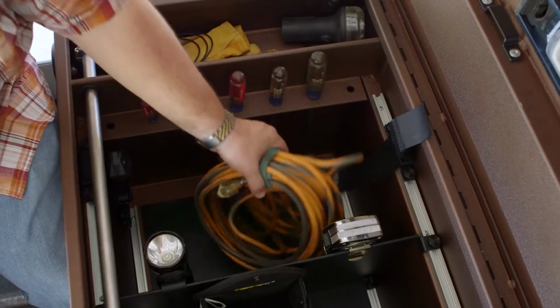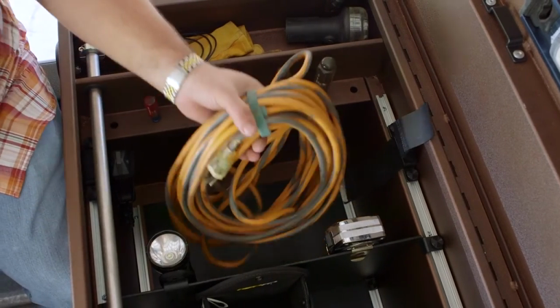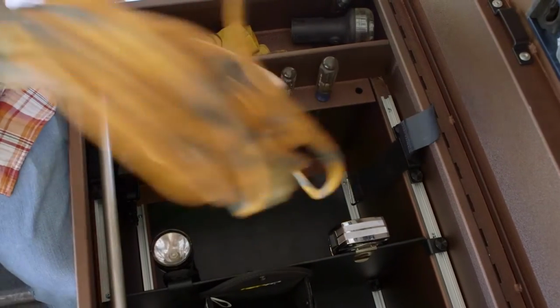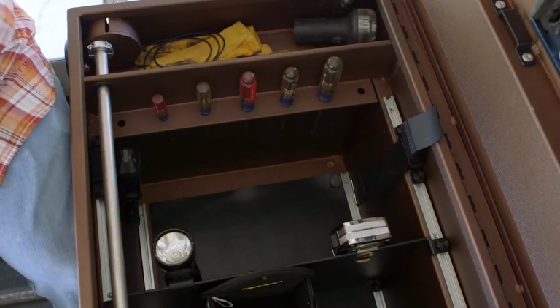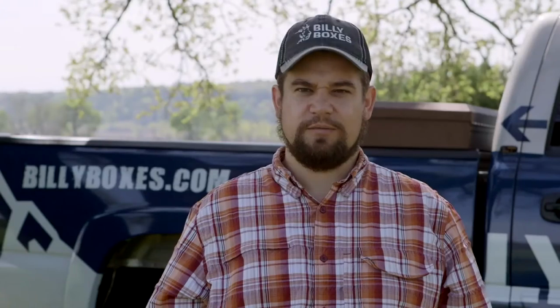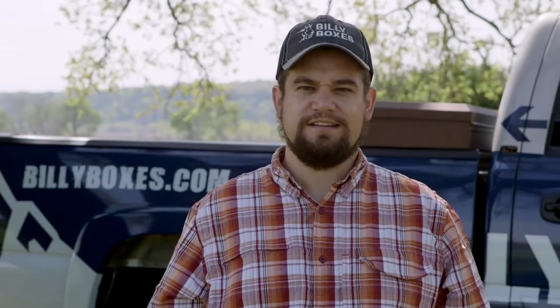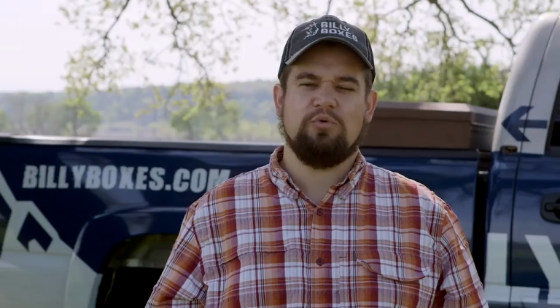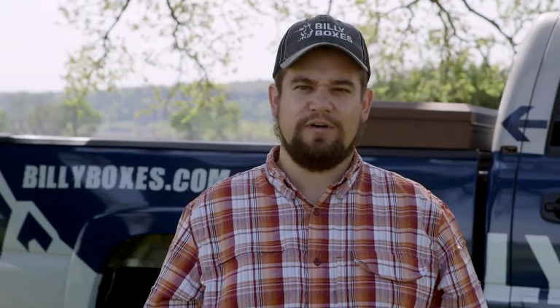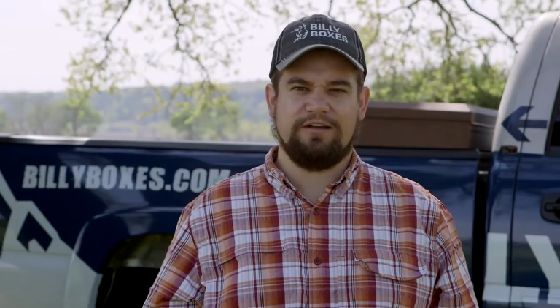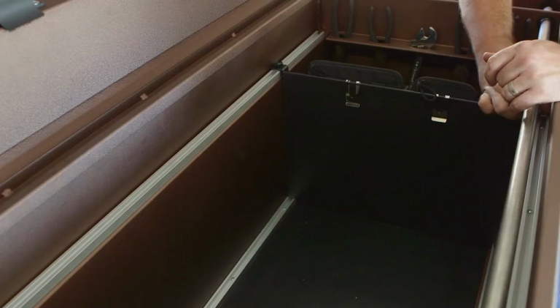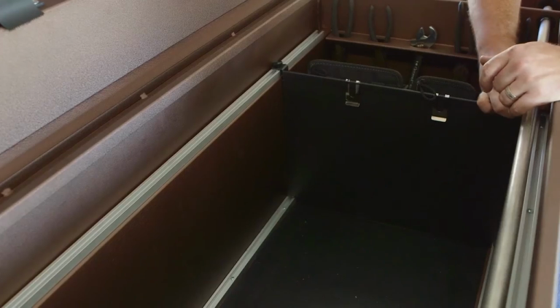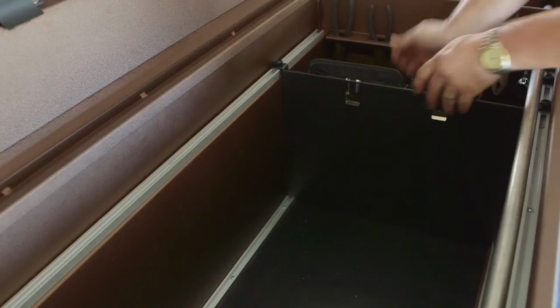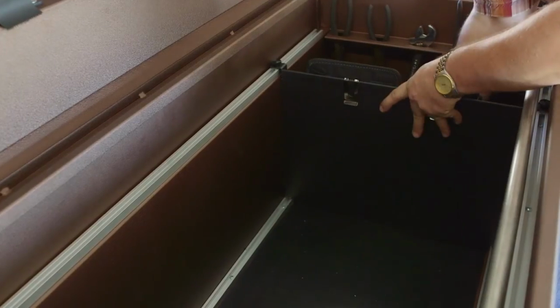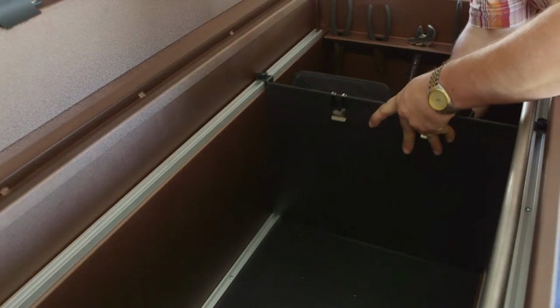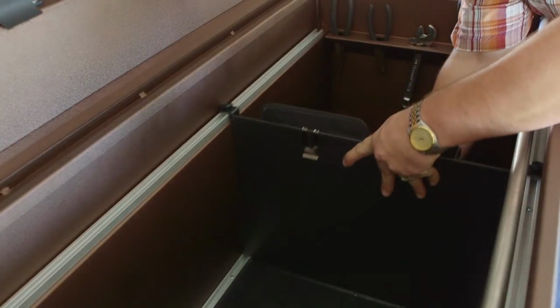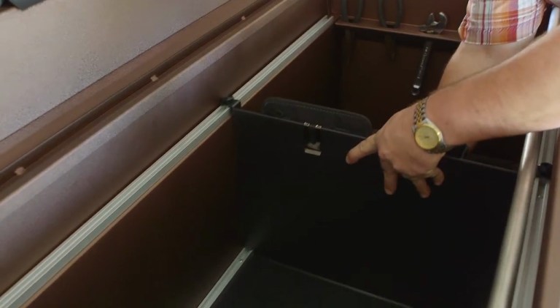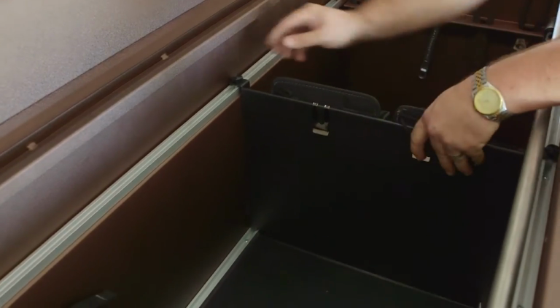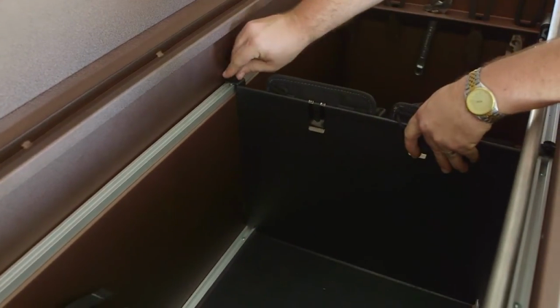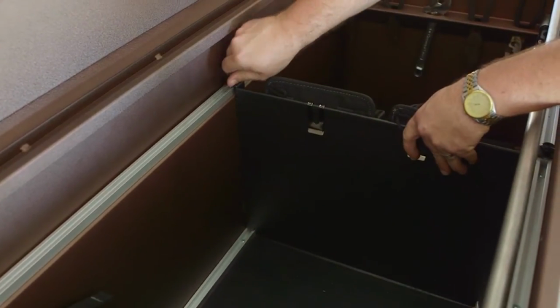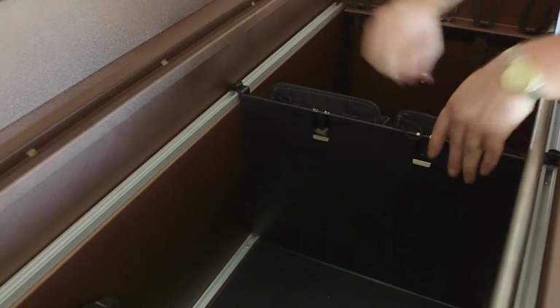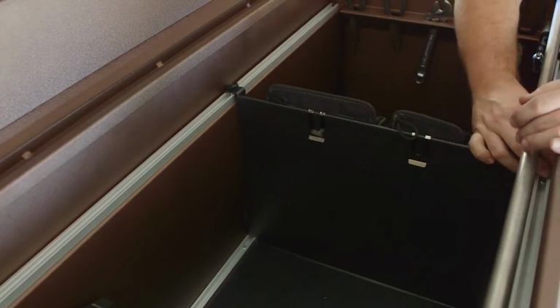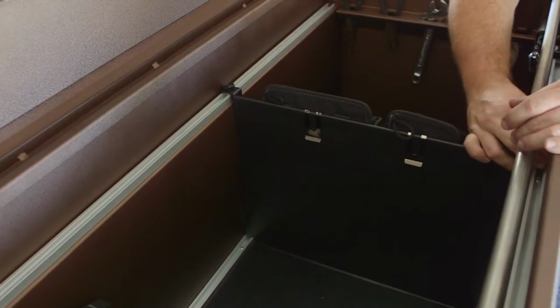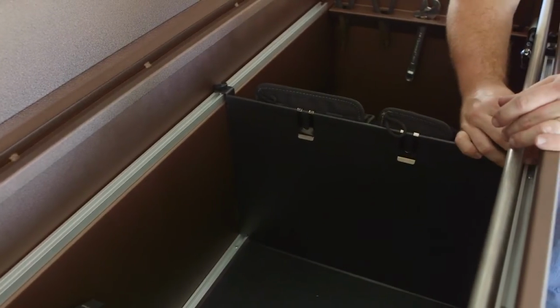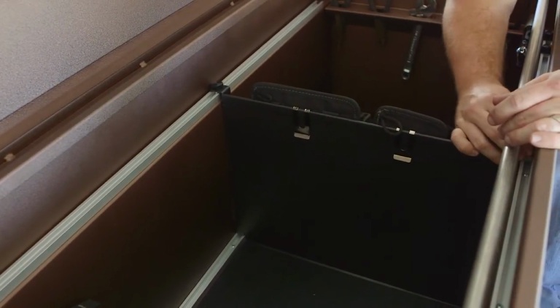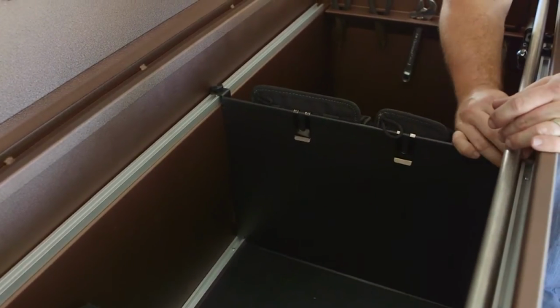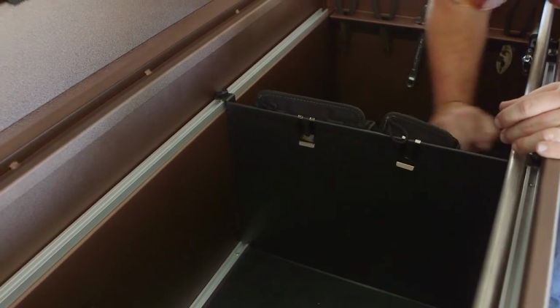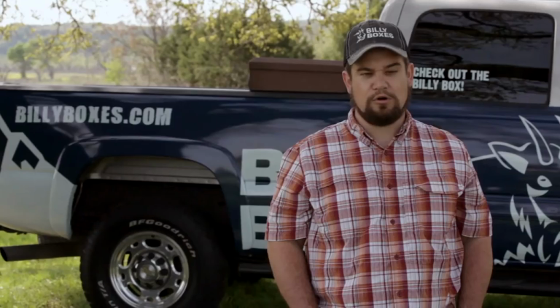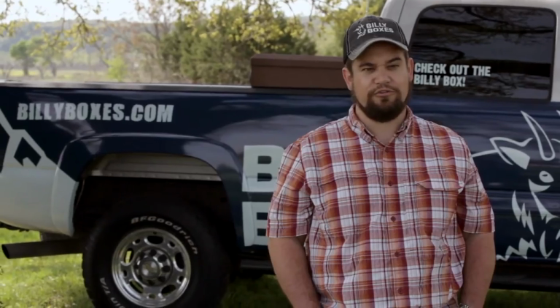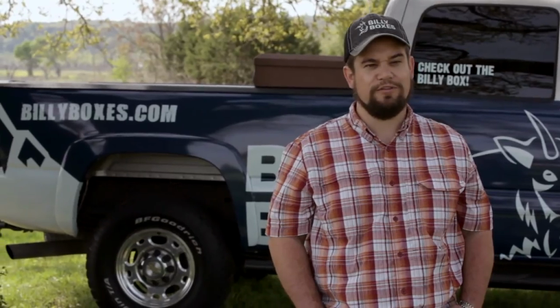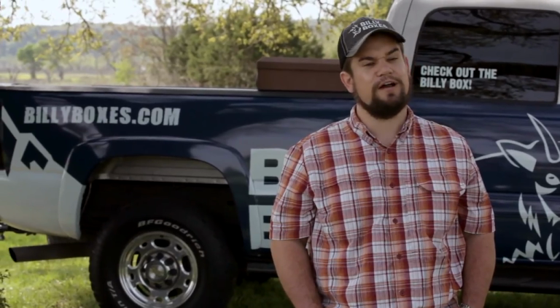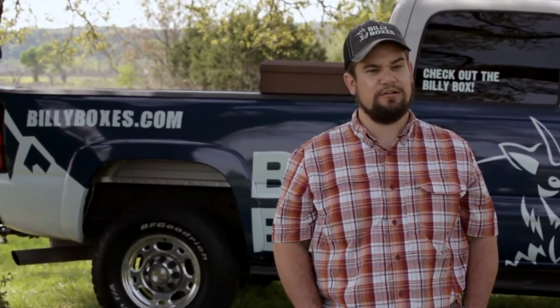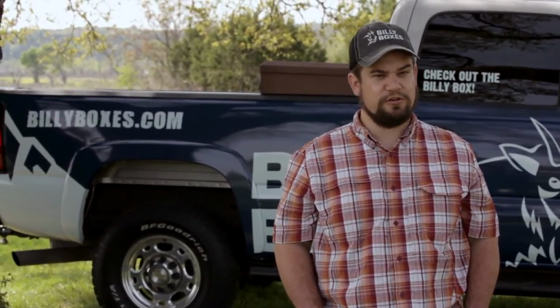The T-track system accepts our 18 by 12 divider panels. These divider panels create compartments inside of the body of your box, and they secure to the T-track system on all four corners, so you know that the divider panel is secure.